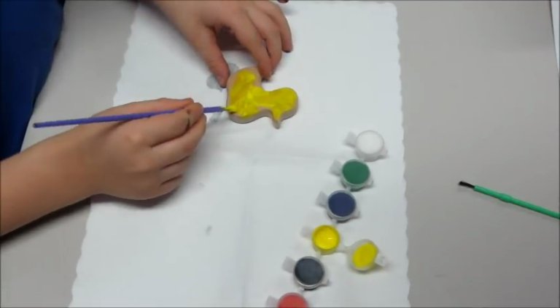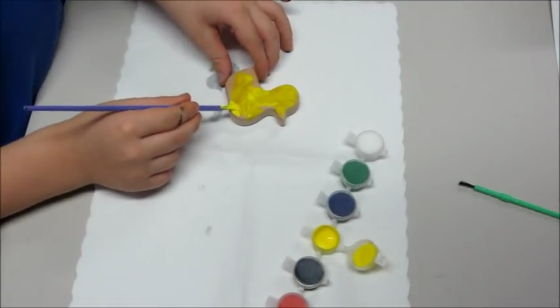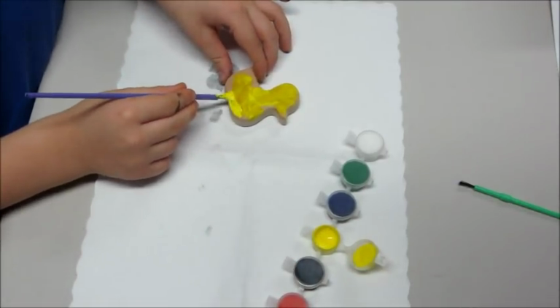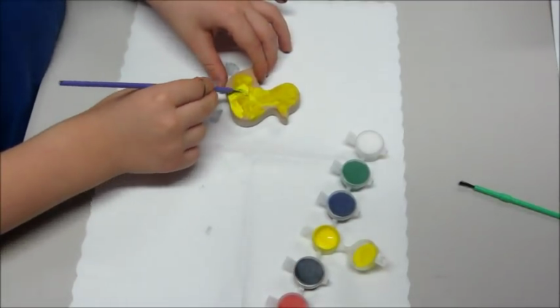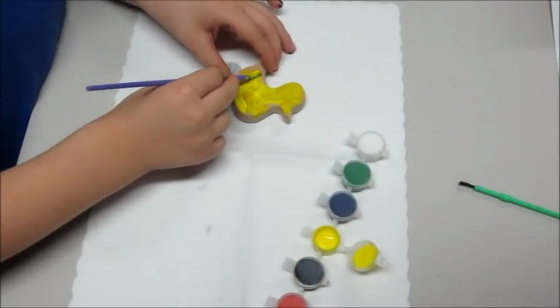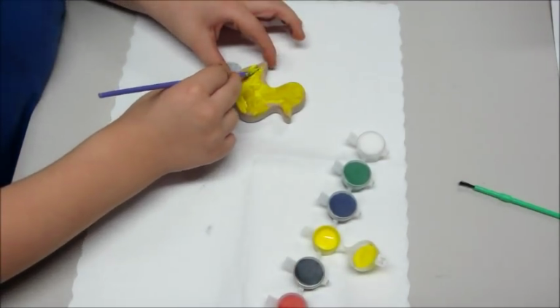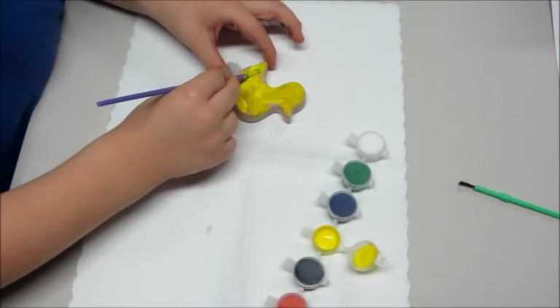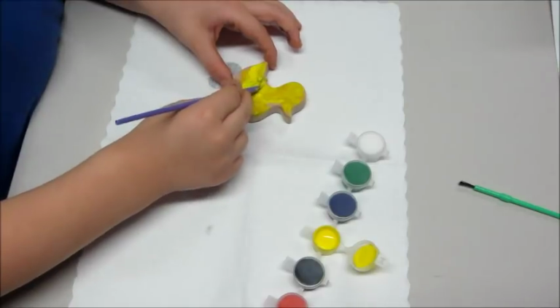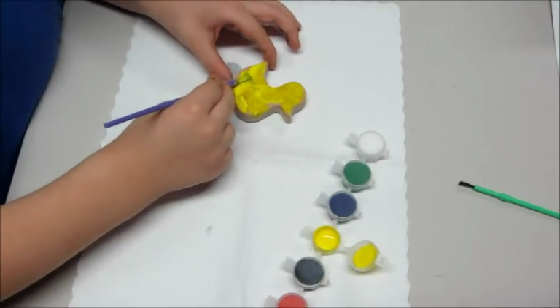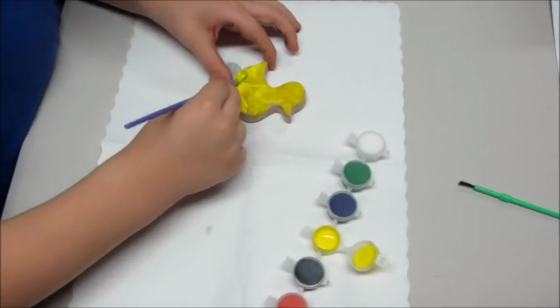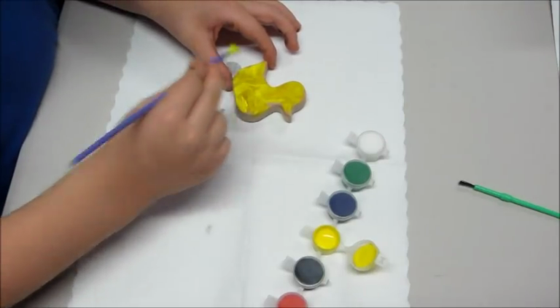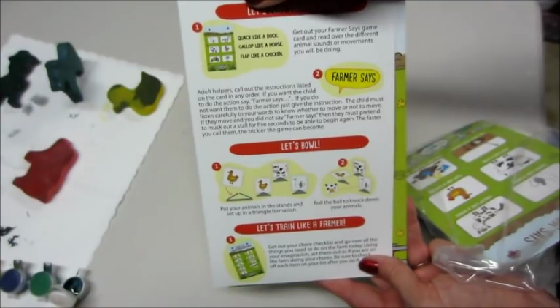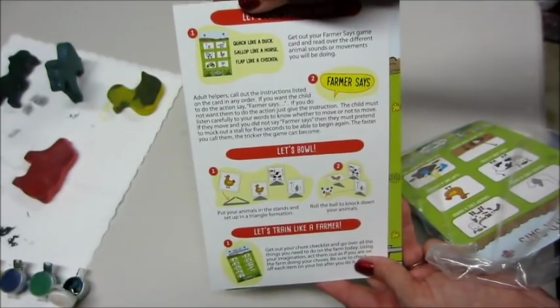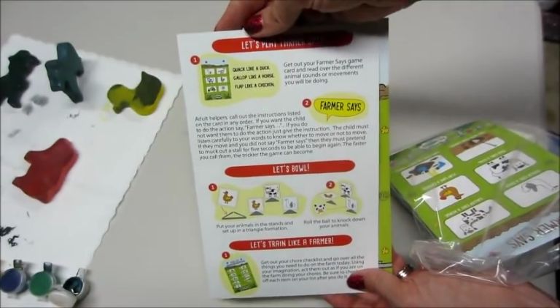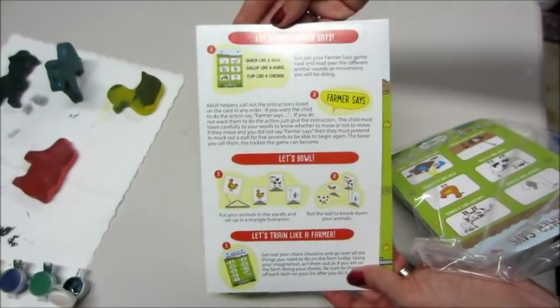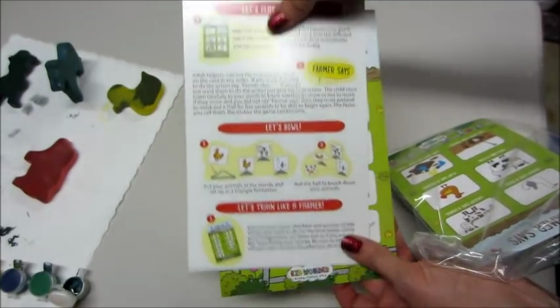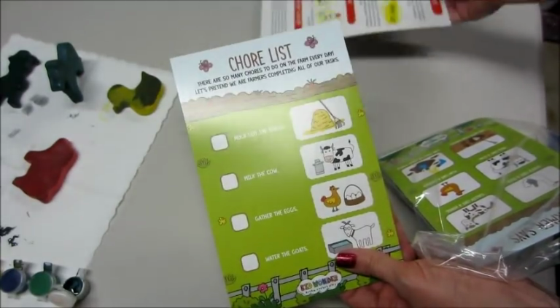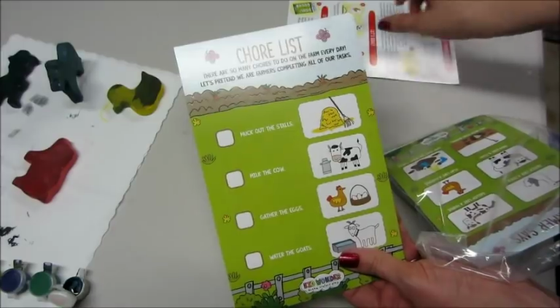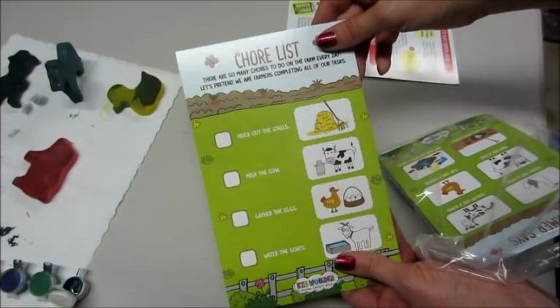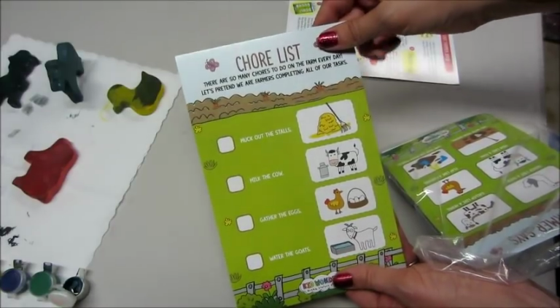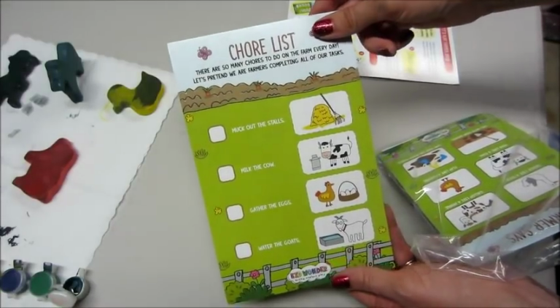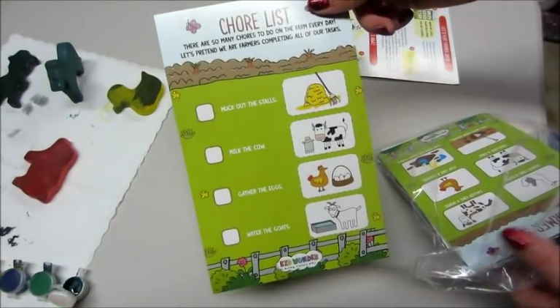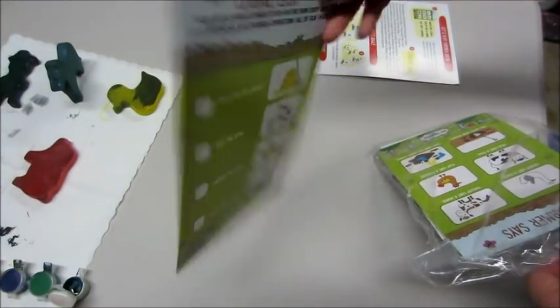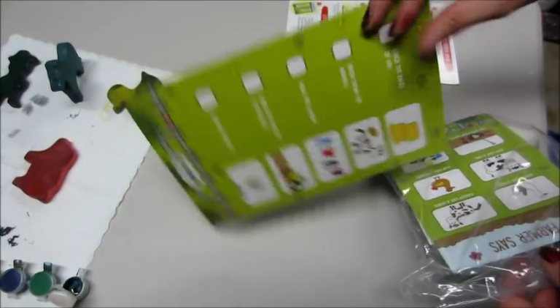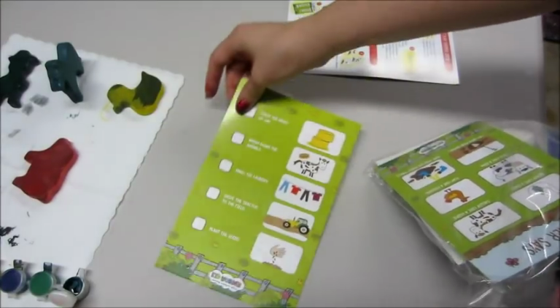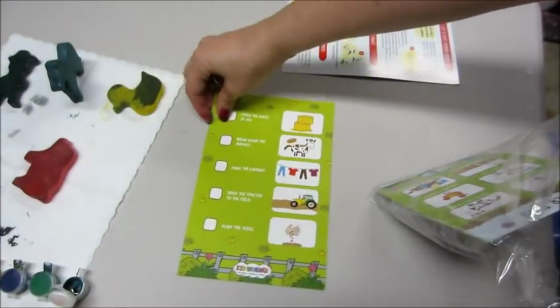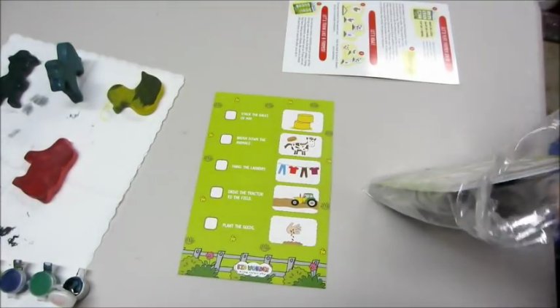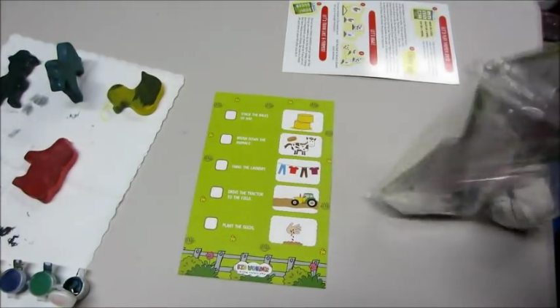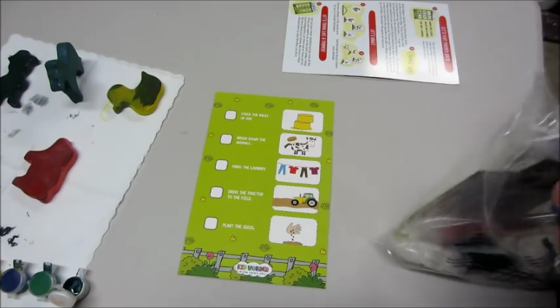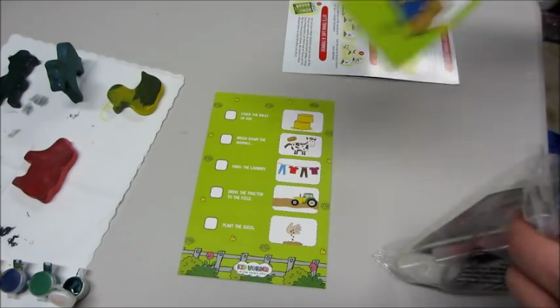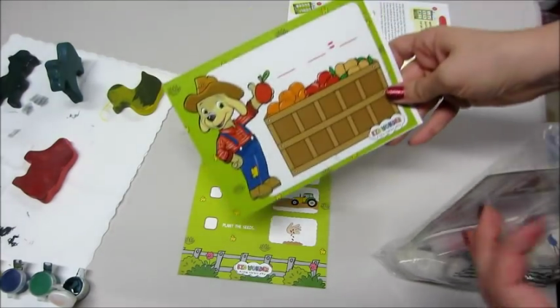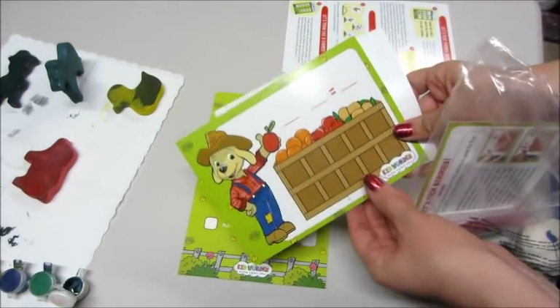We mixed red and white together to make a pink color for the pig. In this packet there was also a chore list showing different activities that need to be done on a farm on a daily basis.